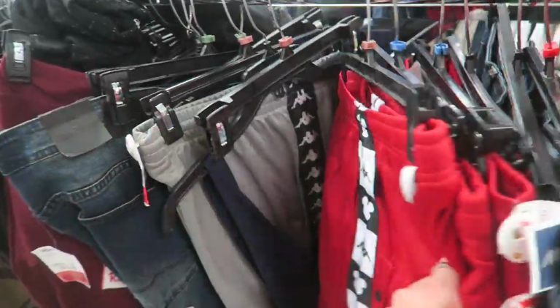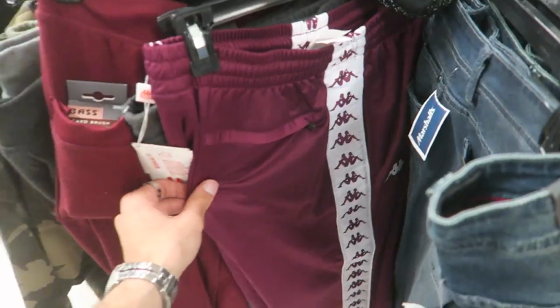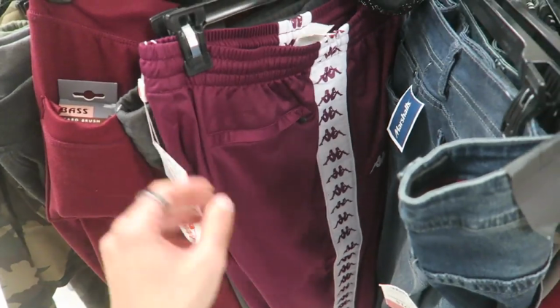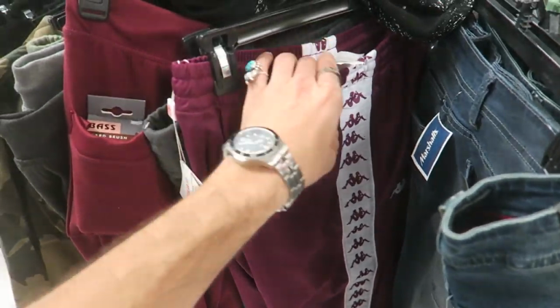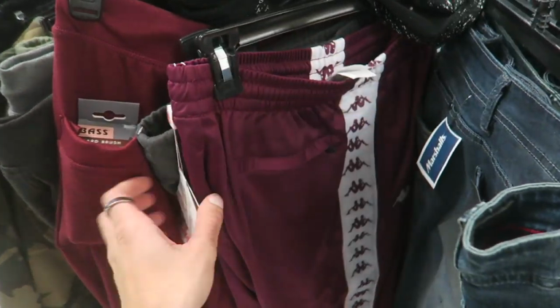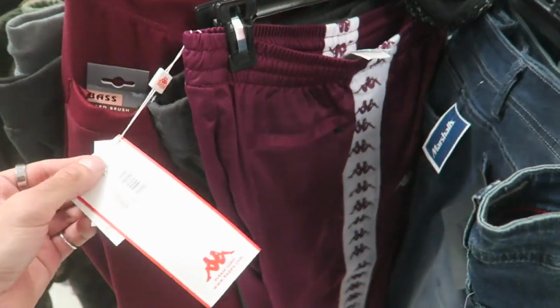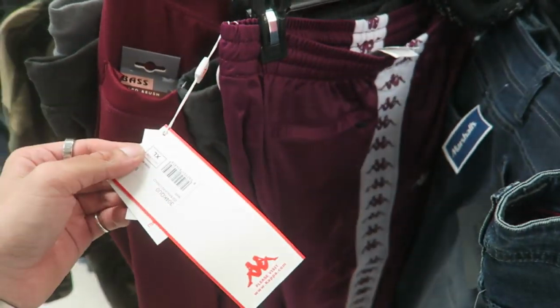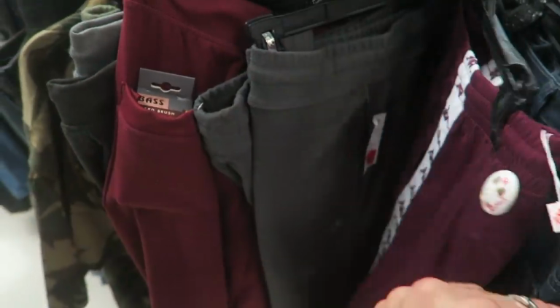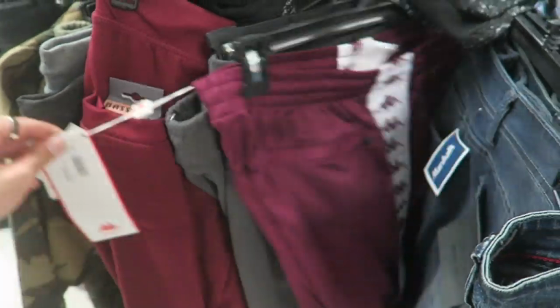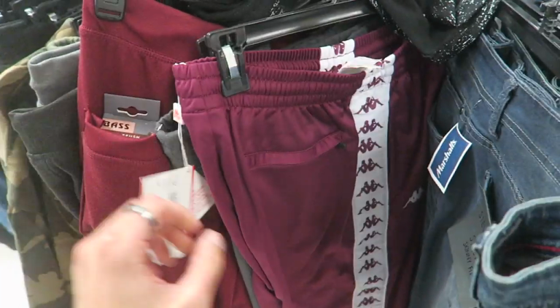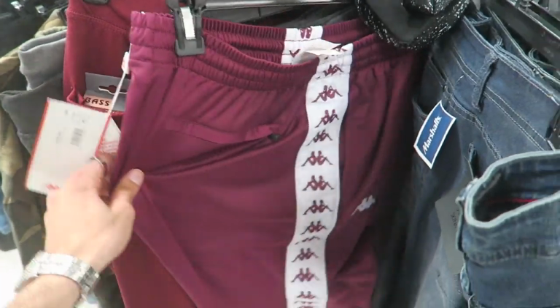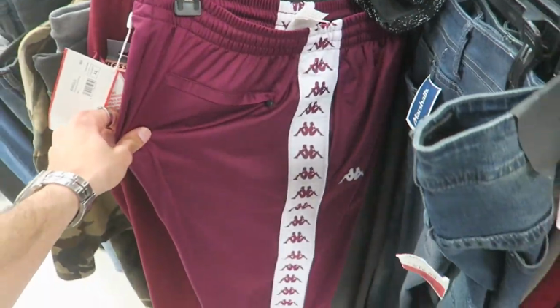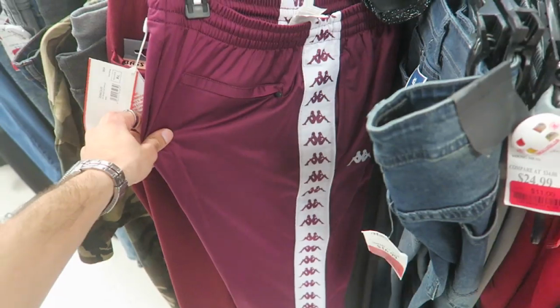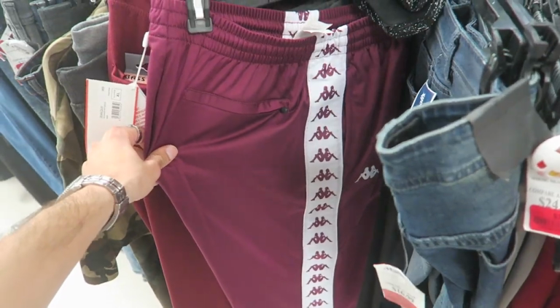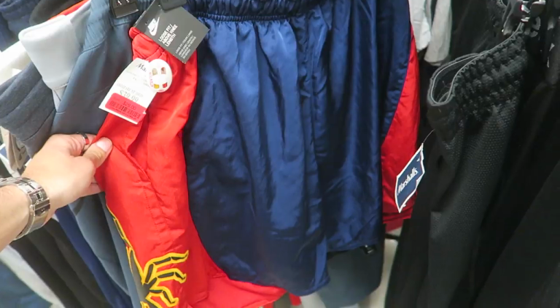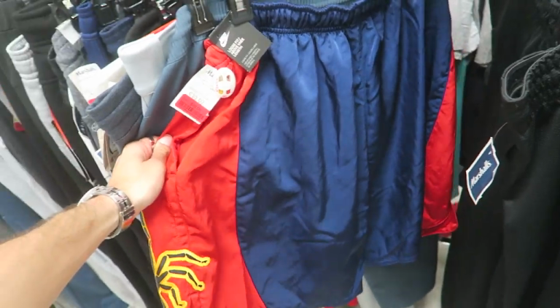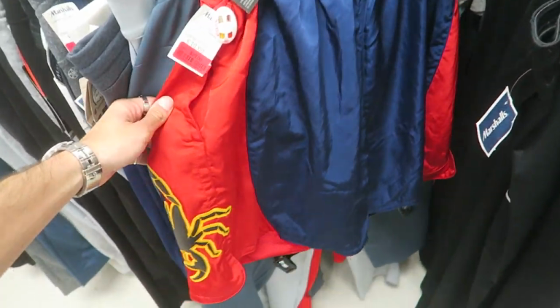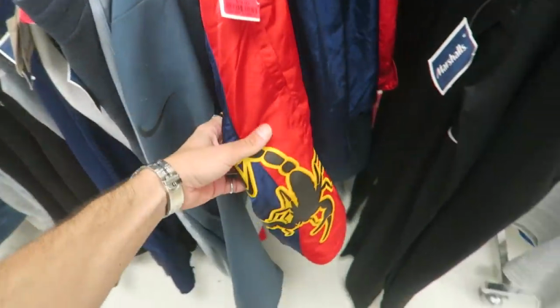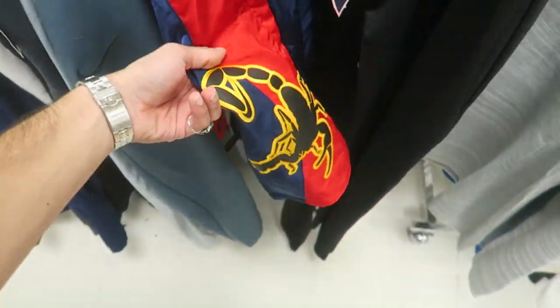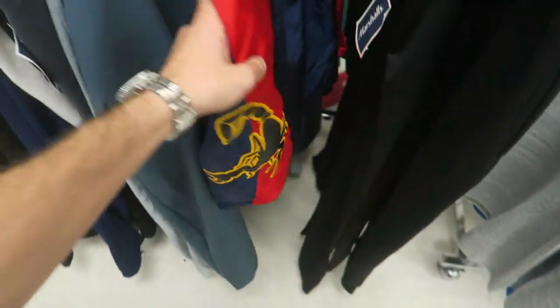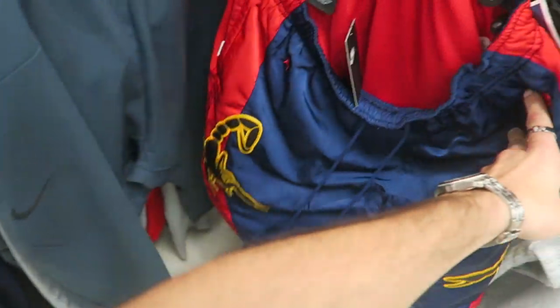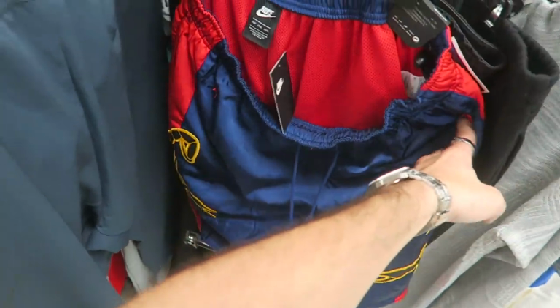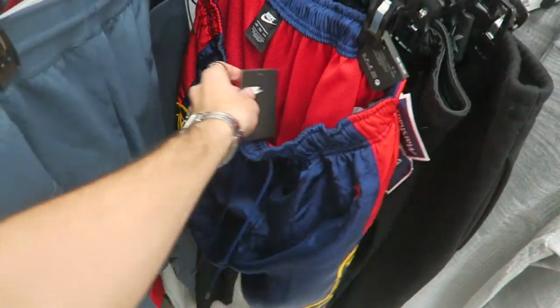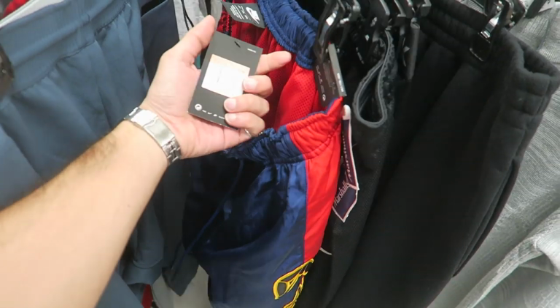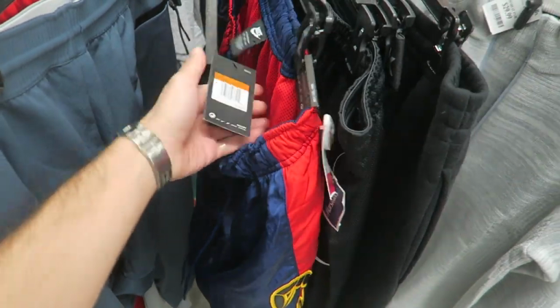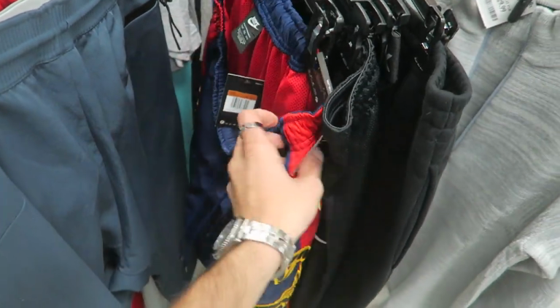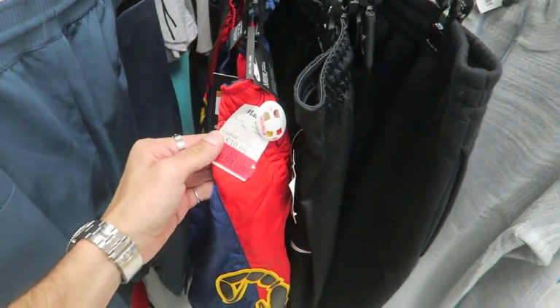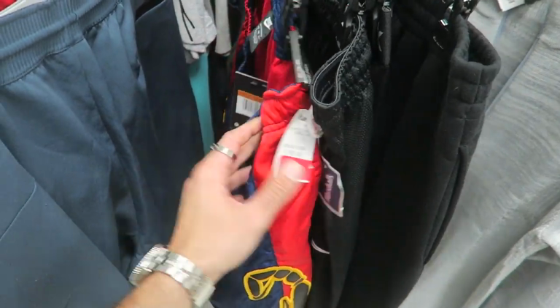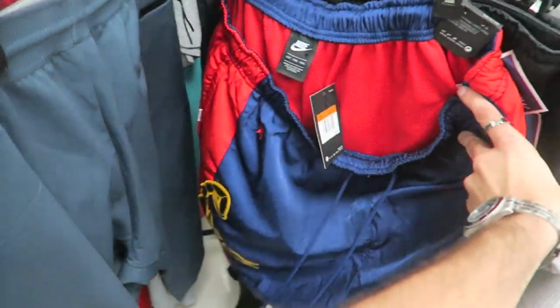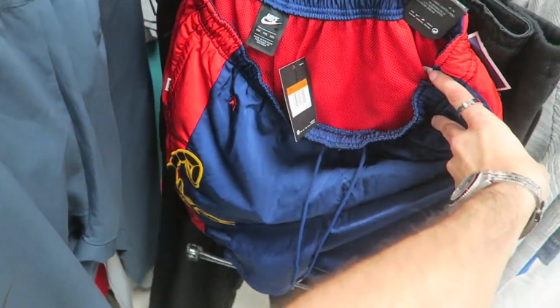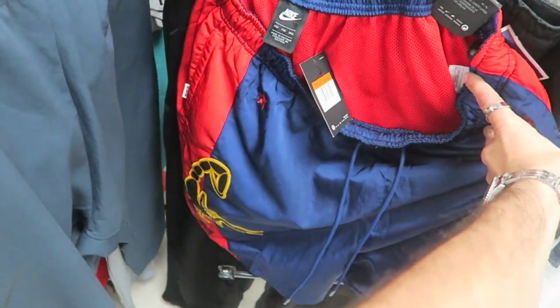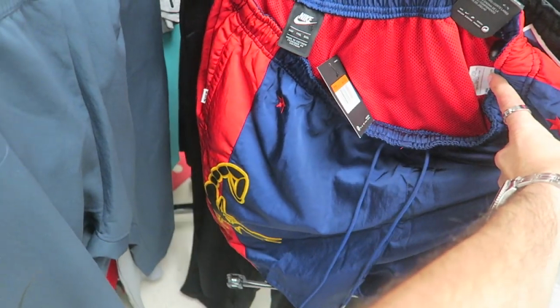They literally have every color but all of them are like 2XL. There's a nice maroon one. Look how crazy these Nike shorts are — they have scorpions on them! Original price $100, on clearance for $30. Super sick.